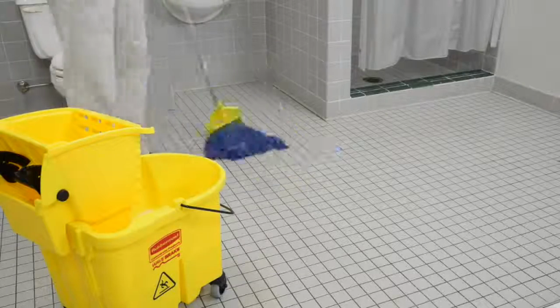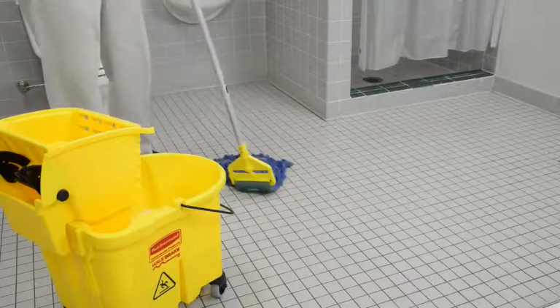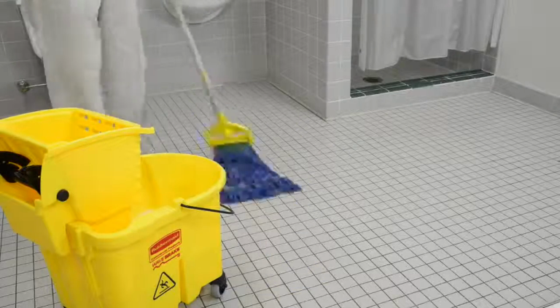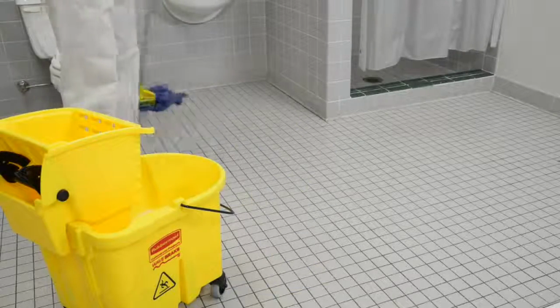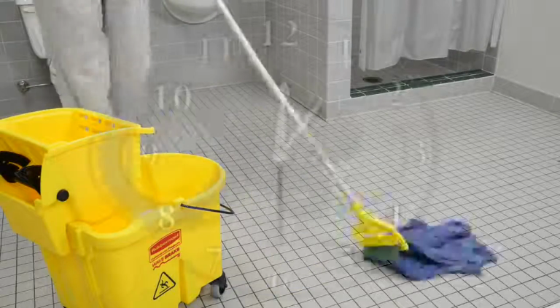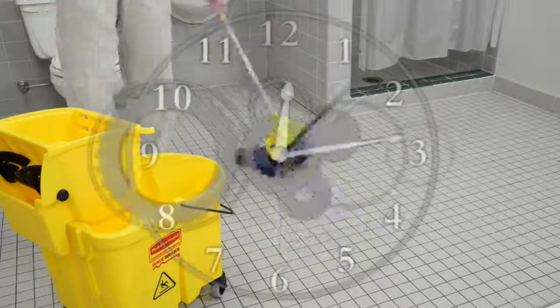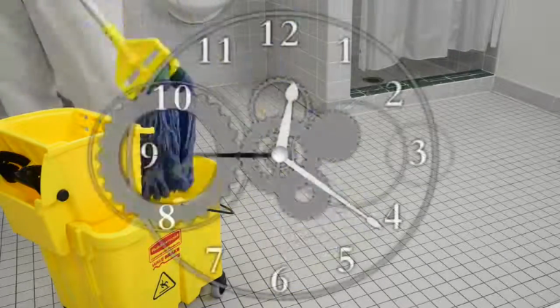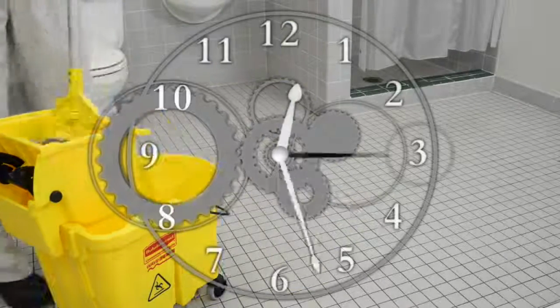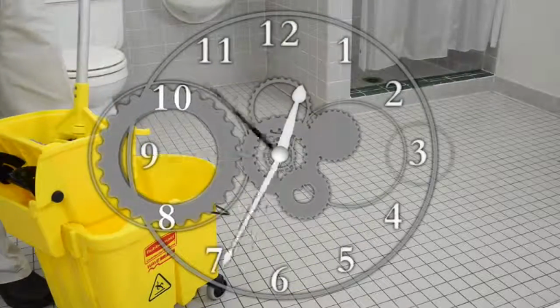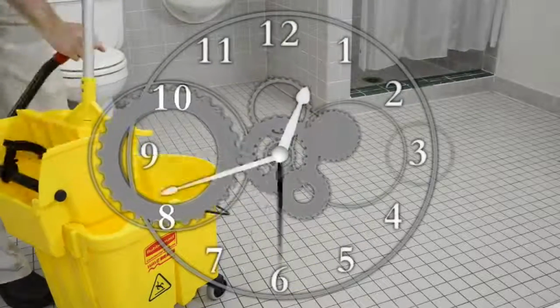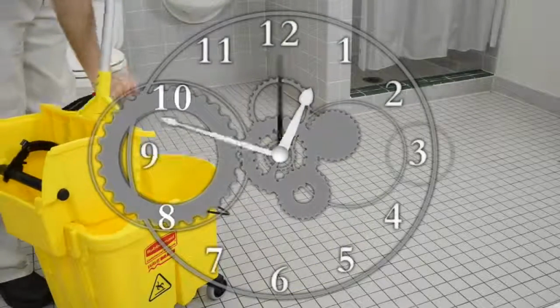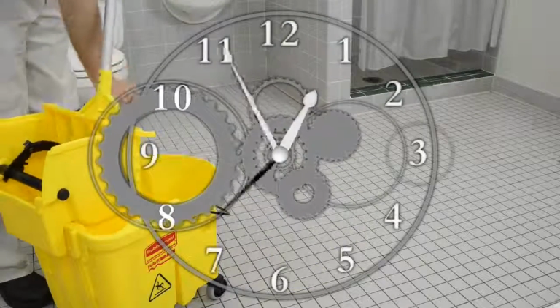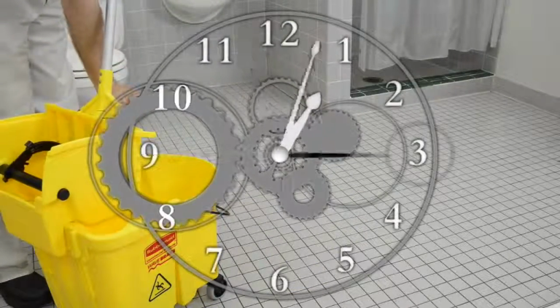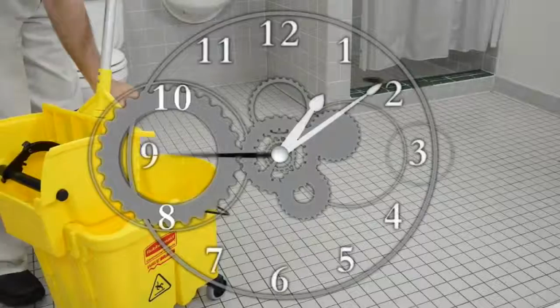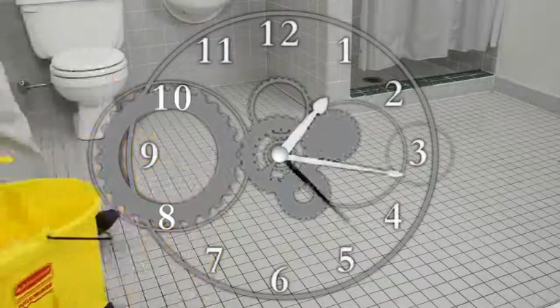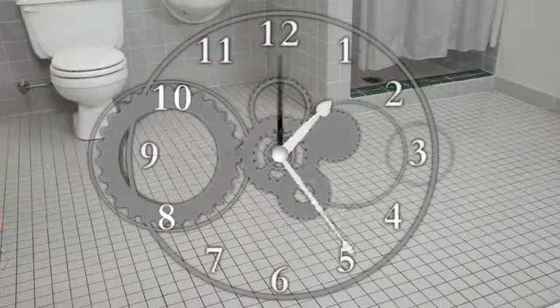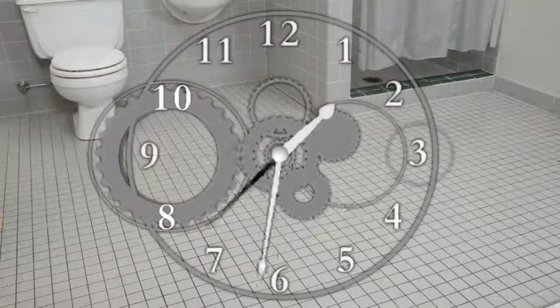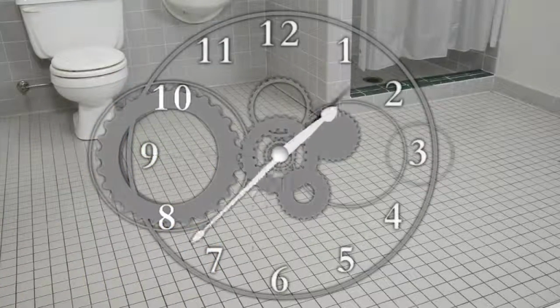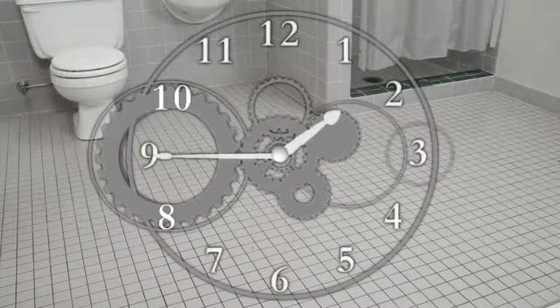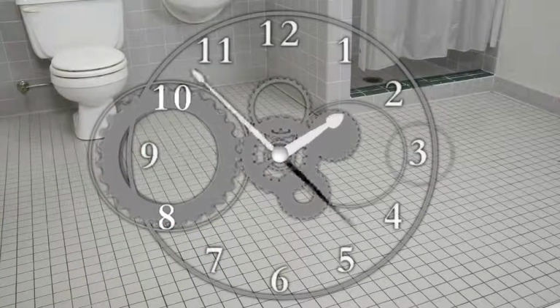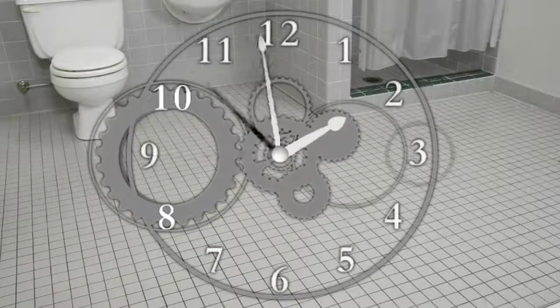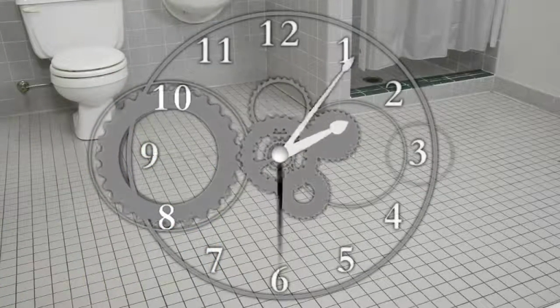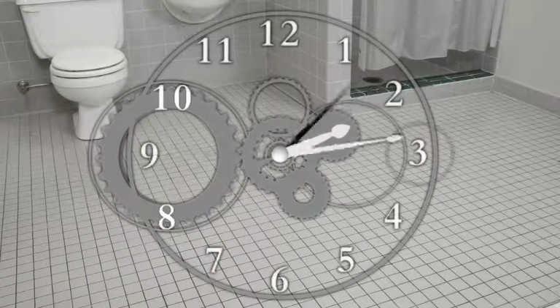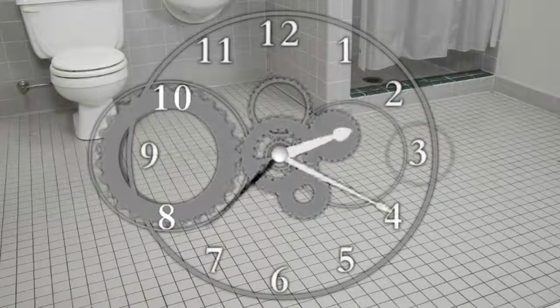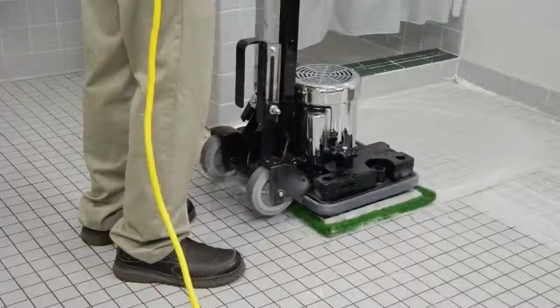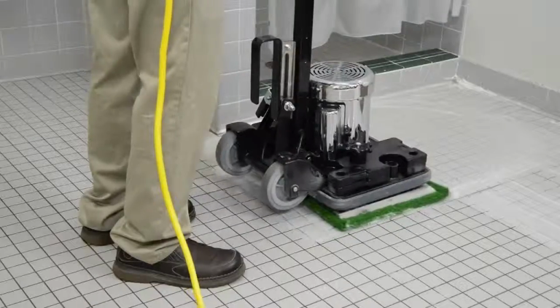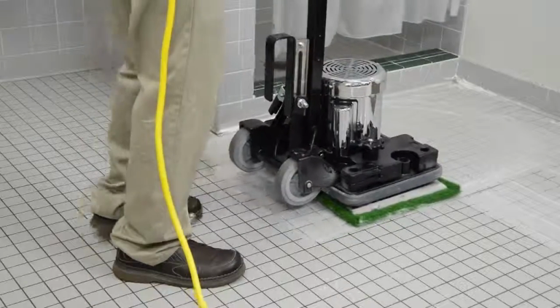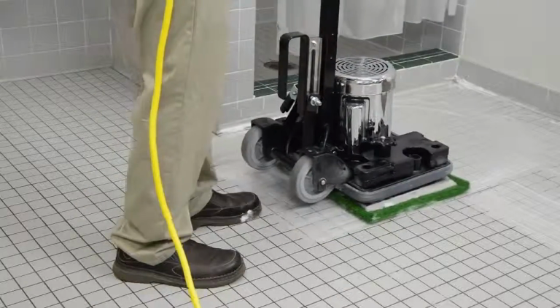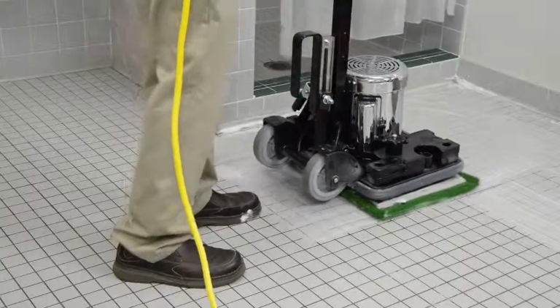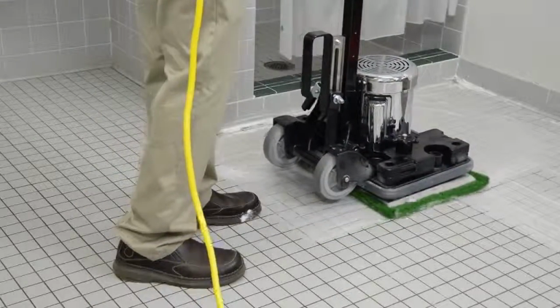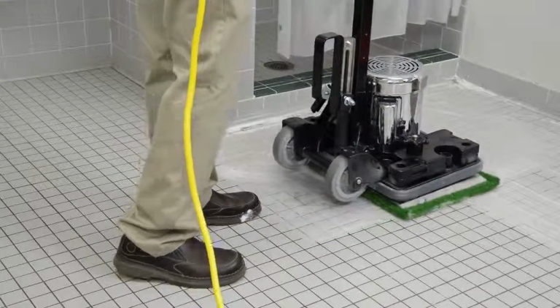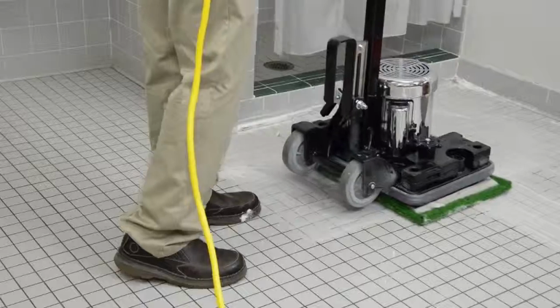First, you will want to fully wet your tile area and allow the diluted chemical to soak in for 10 minutes. After the chemical has had time to dwell,